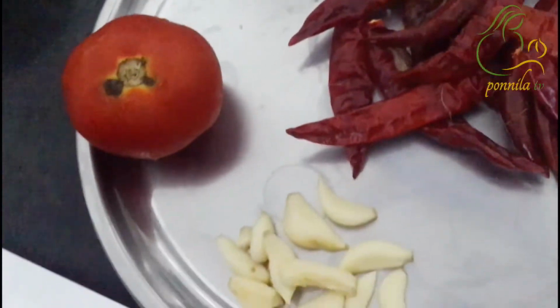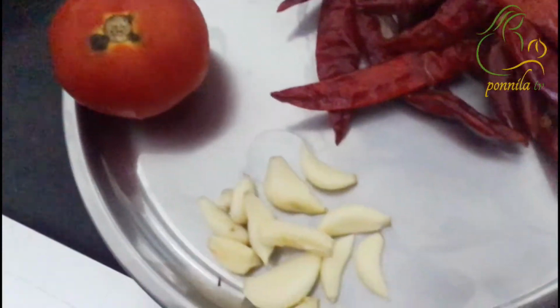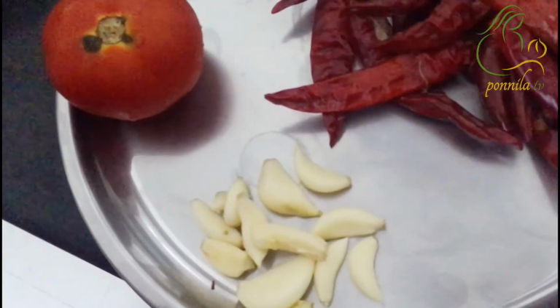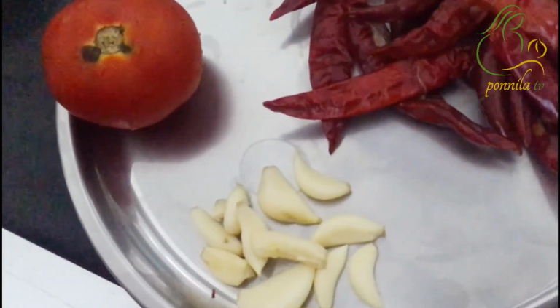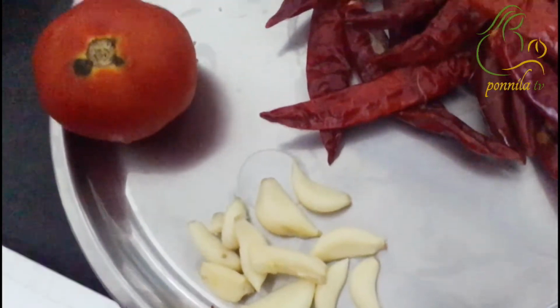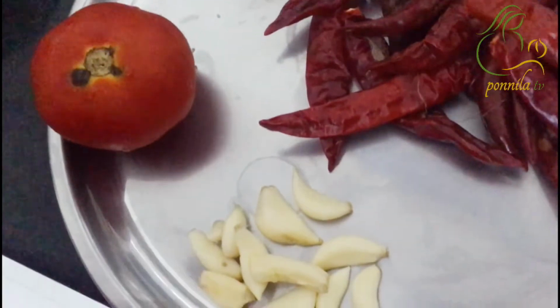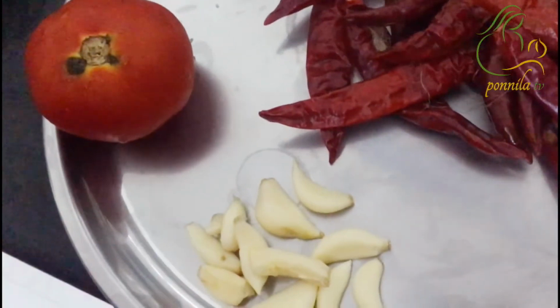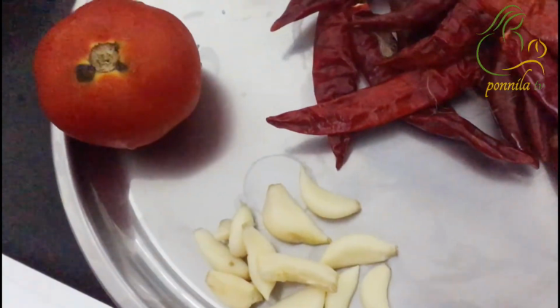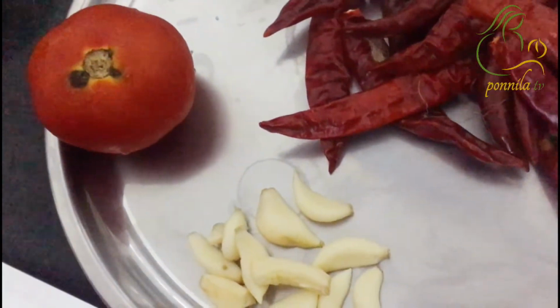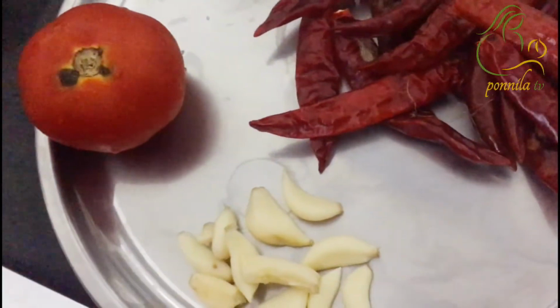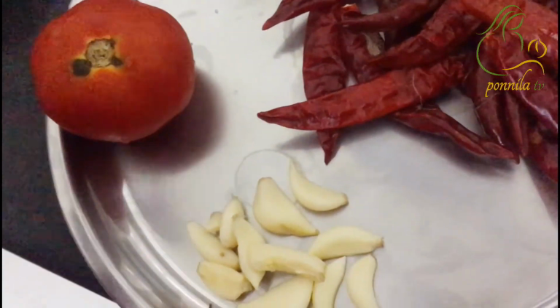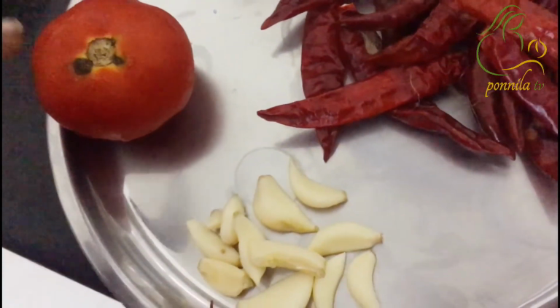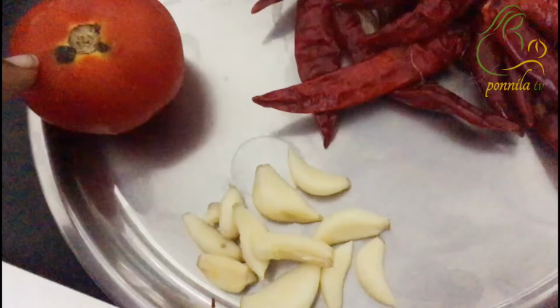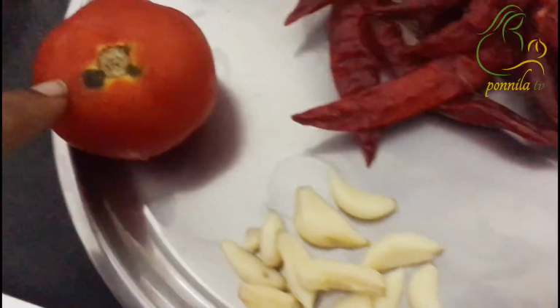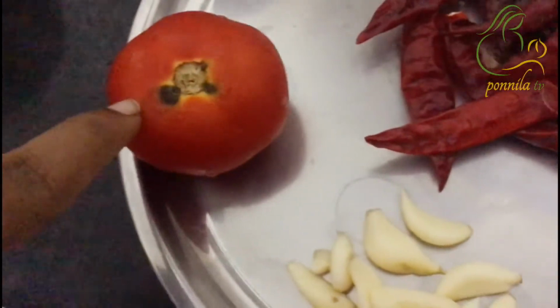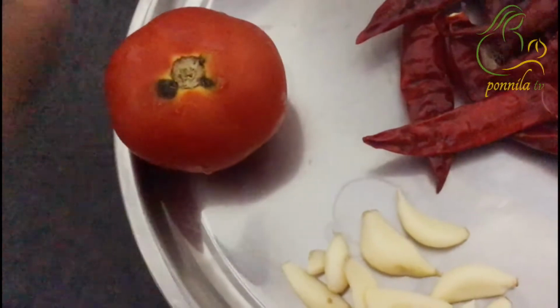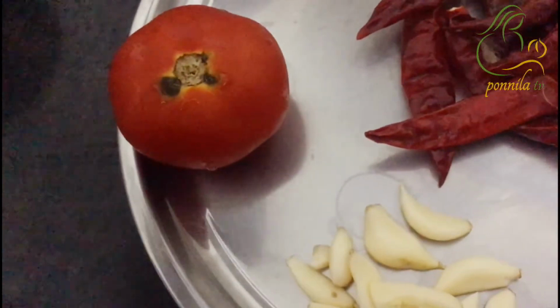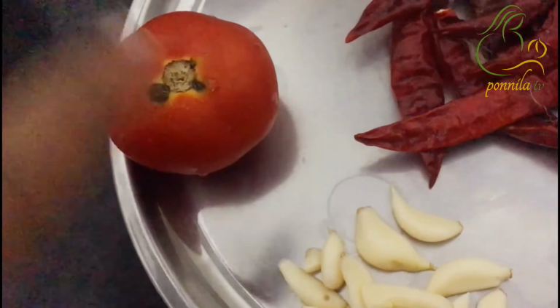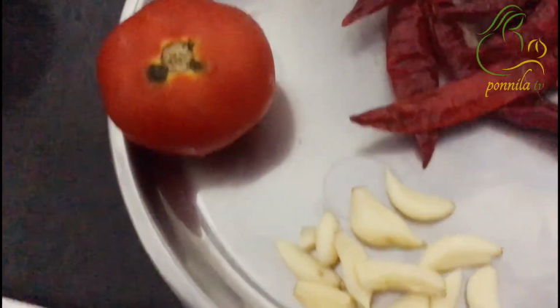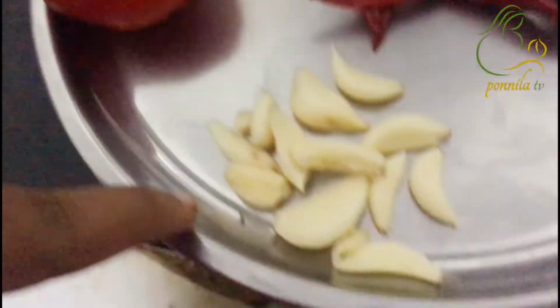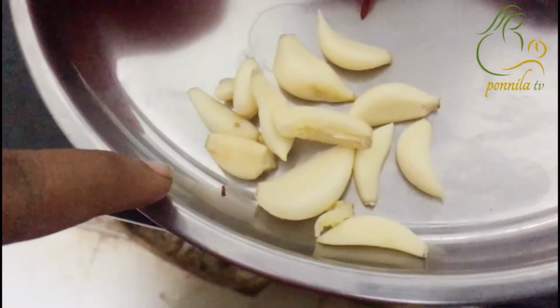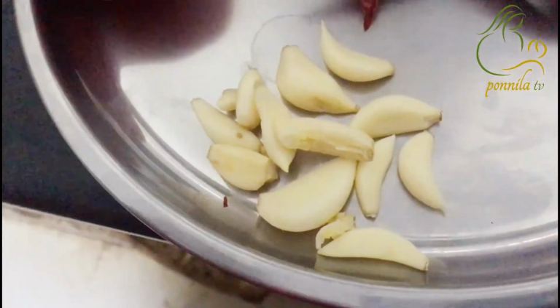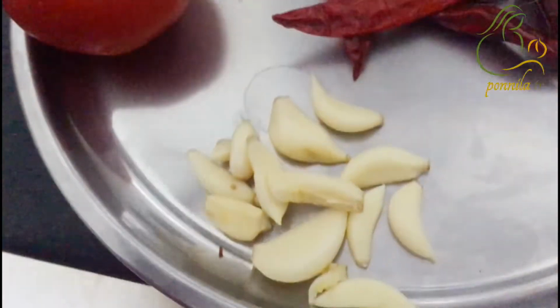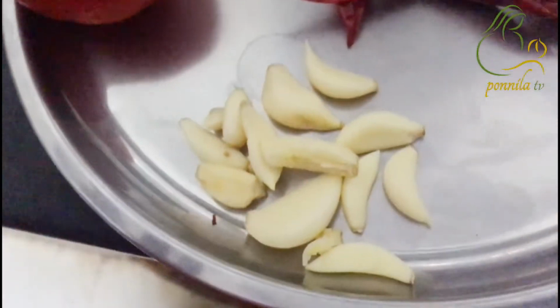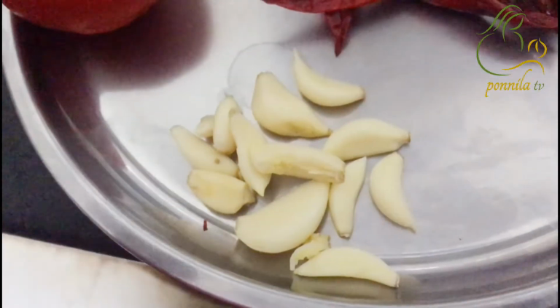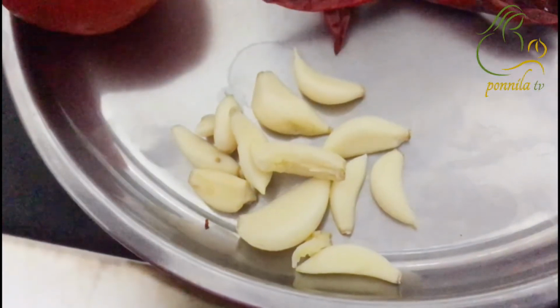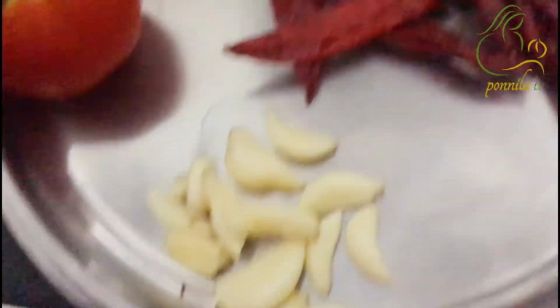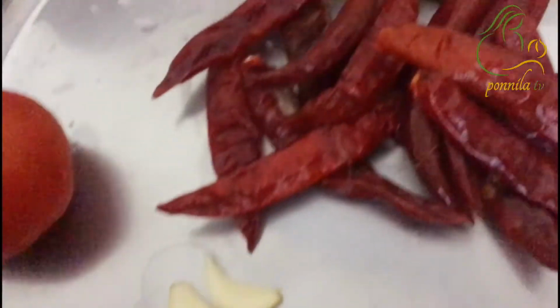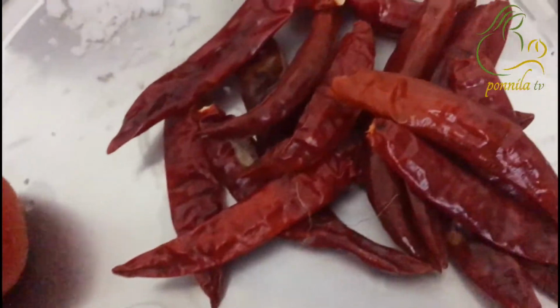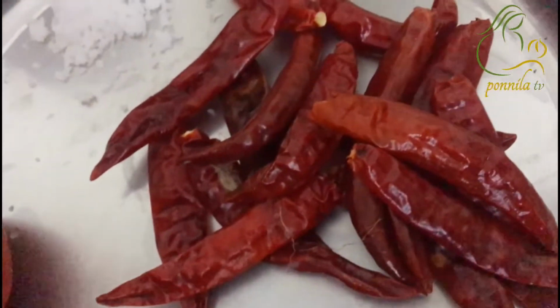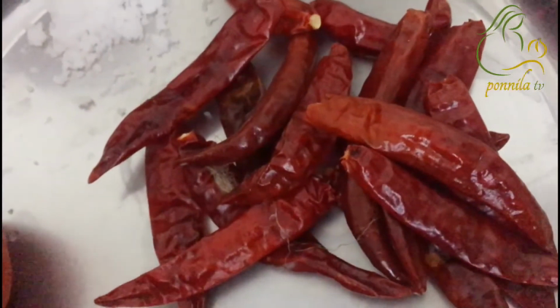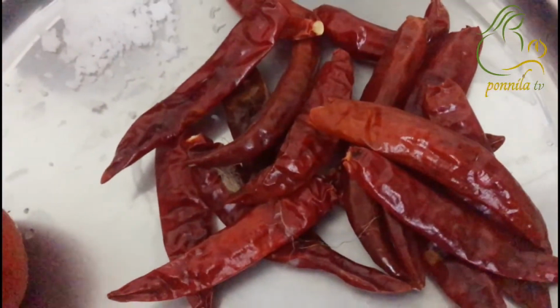This chutney is not complicated. I will take a plate and put it aside.